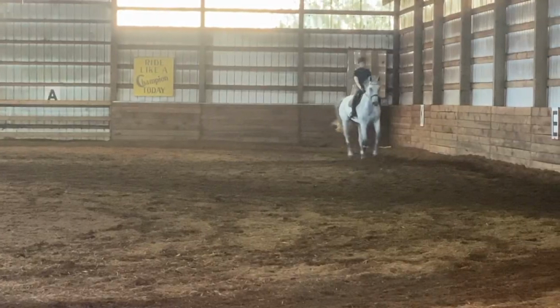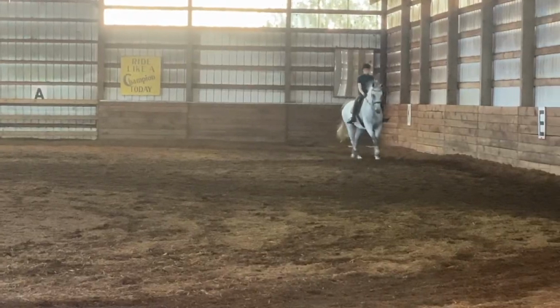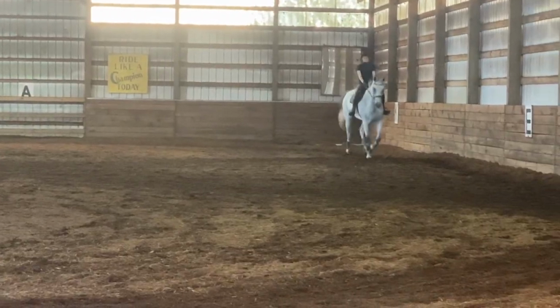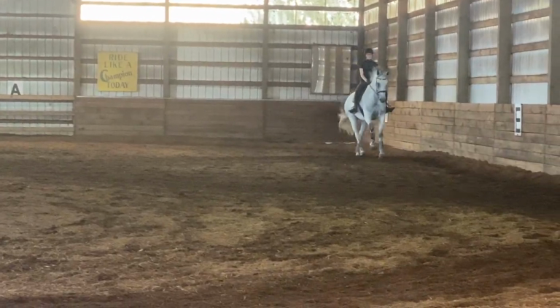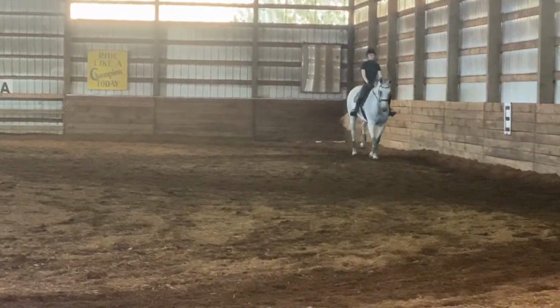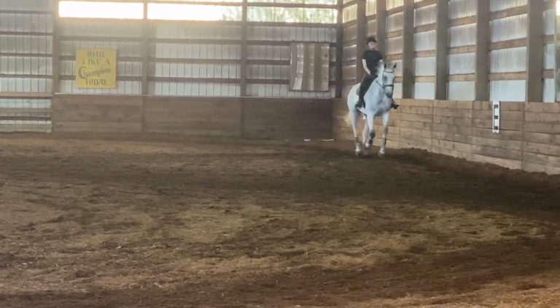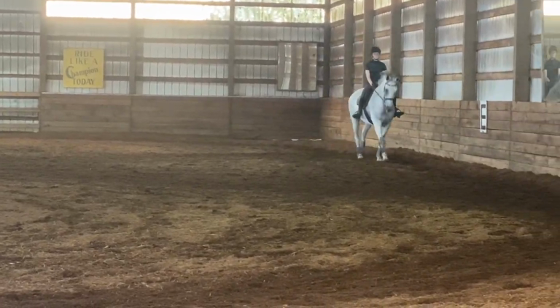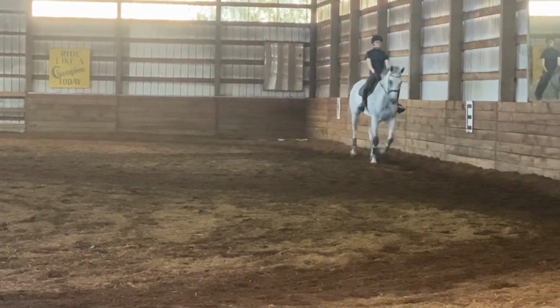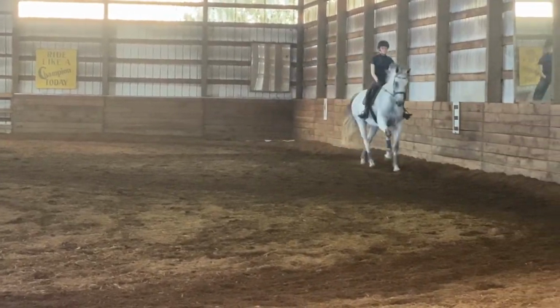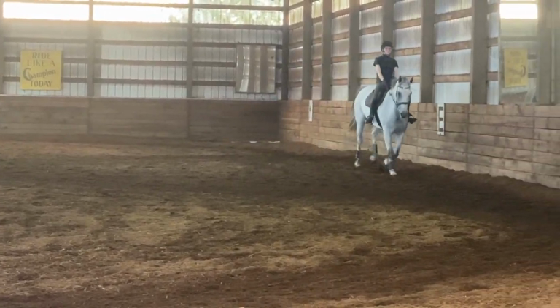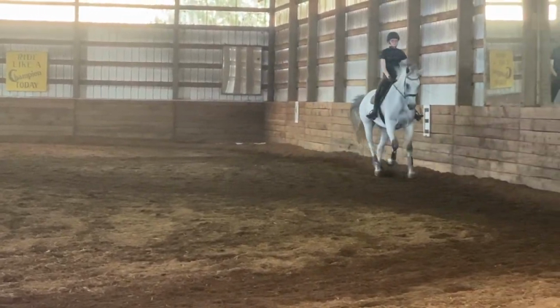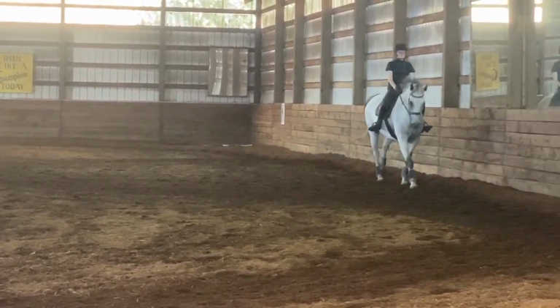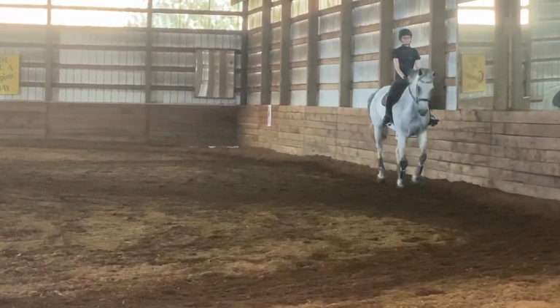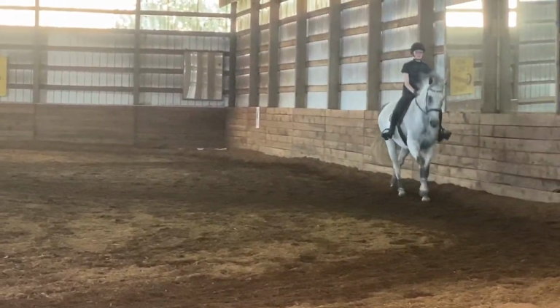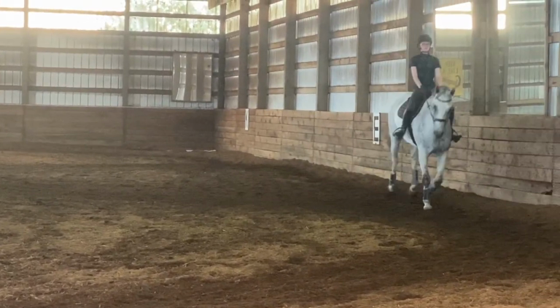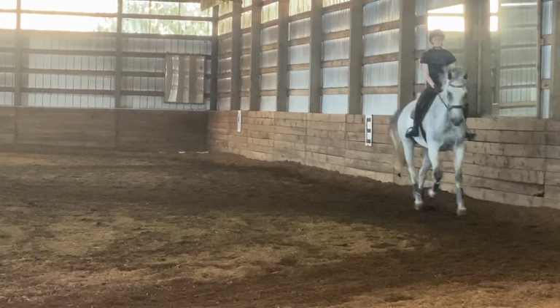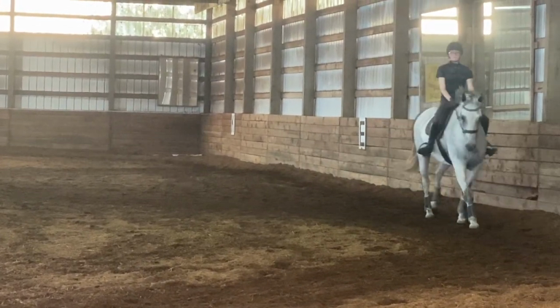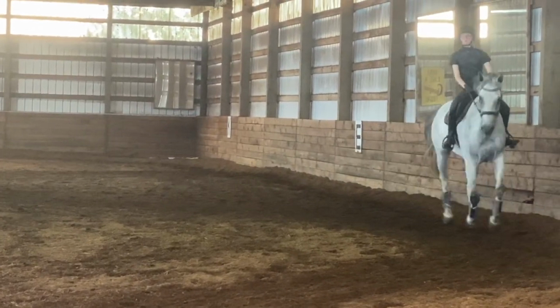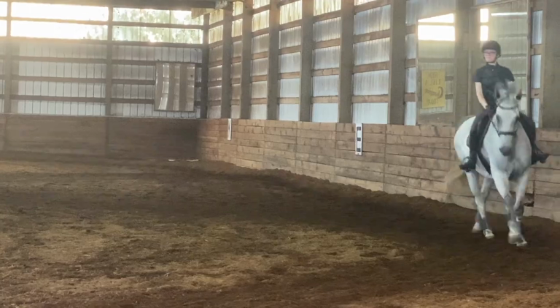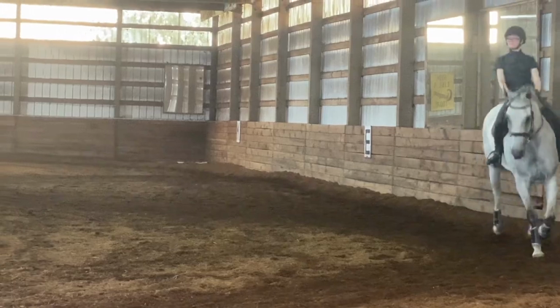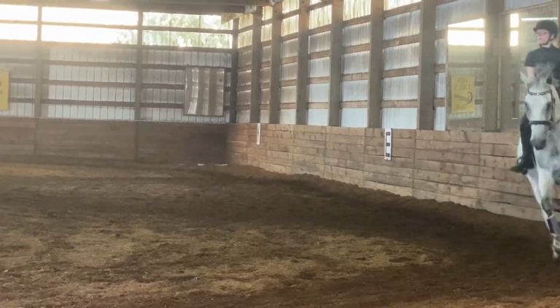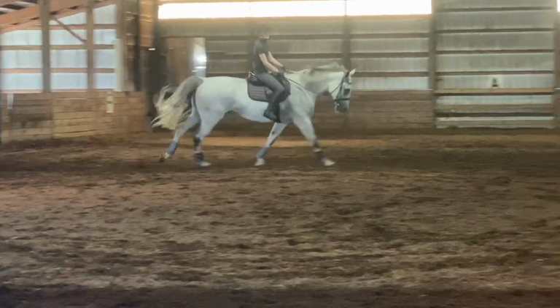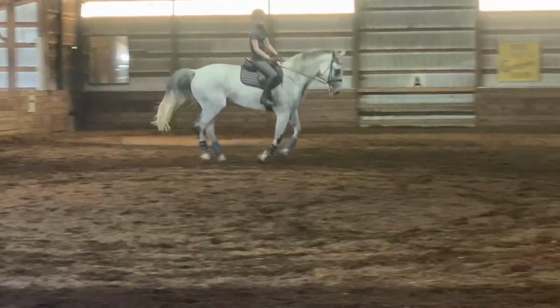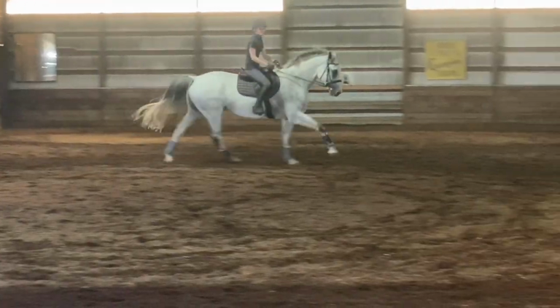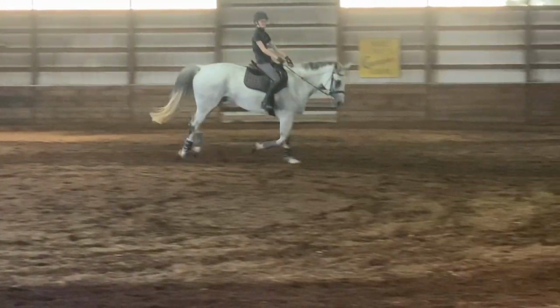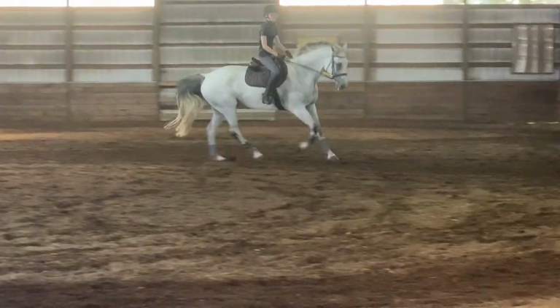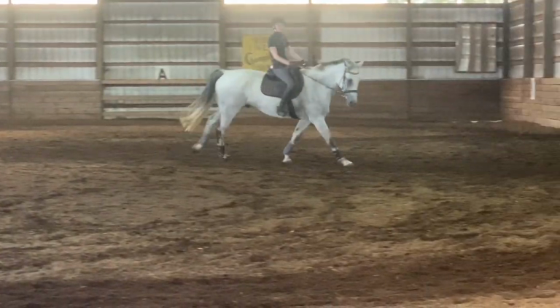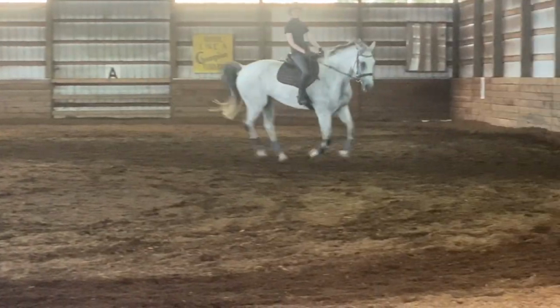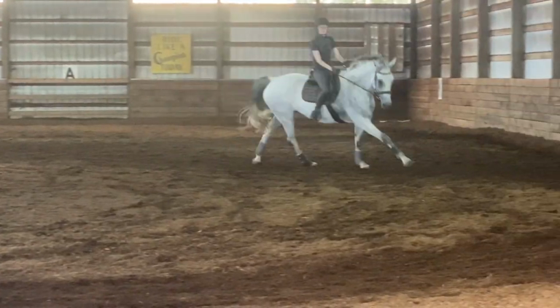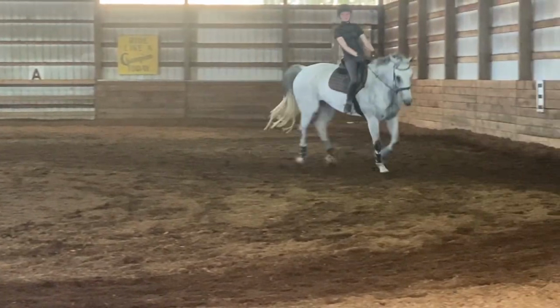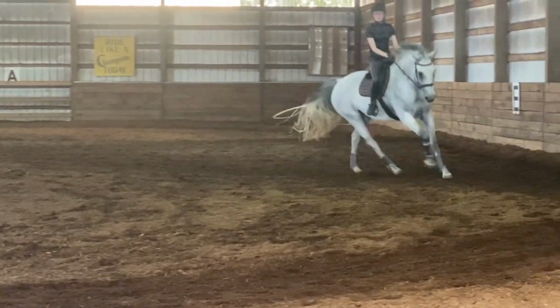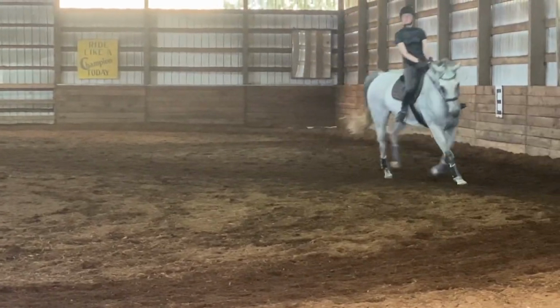He was really really good and I took a lot away from this lesson and was actually able to have some really good schooling sessions once we got home.